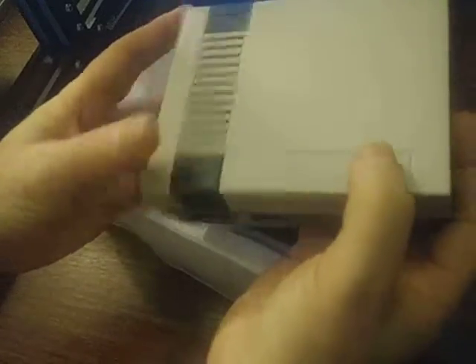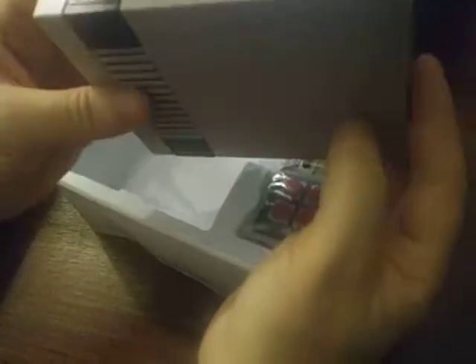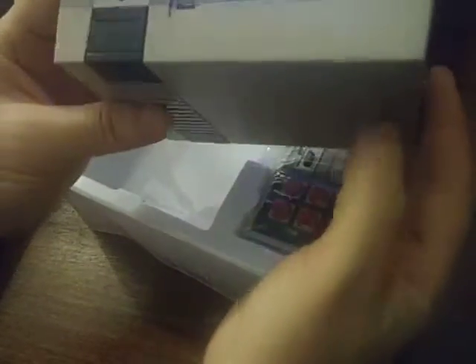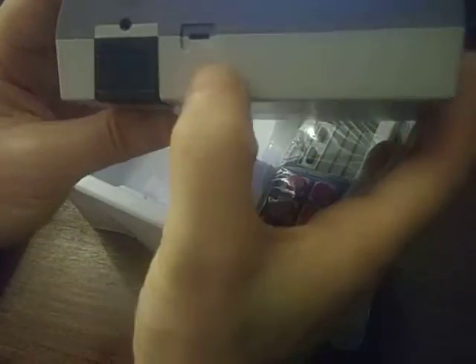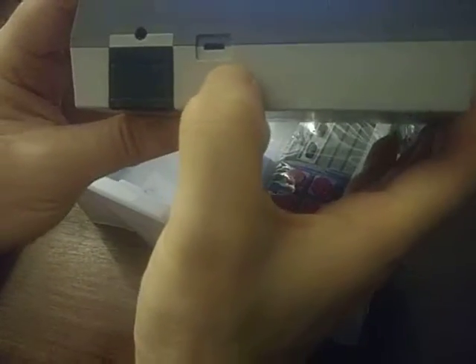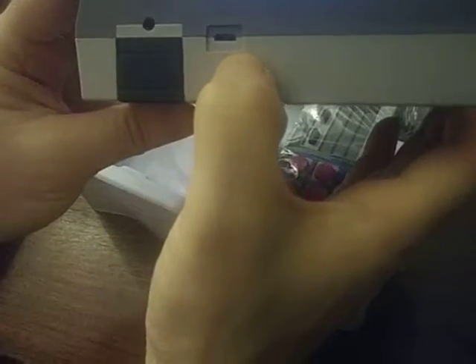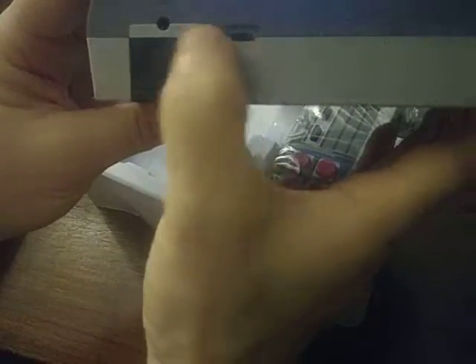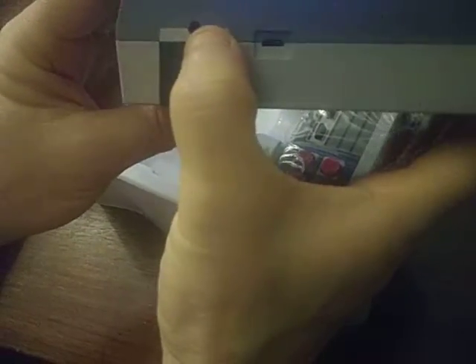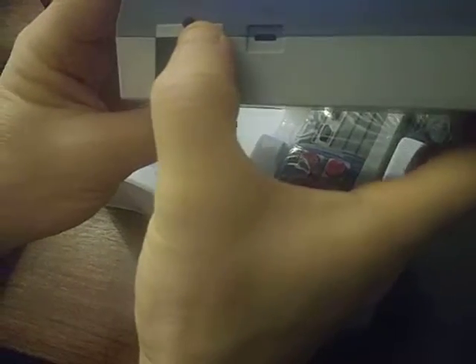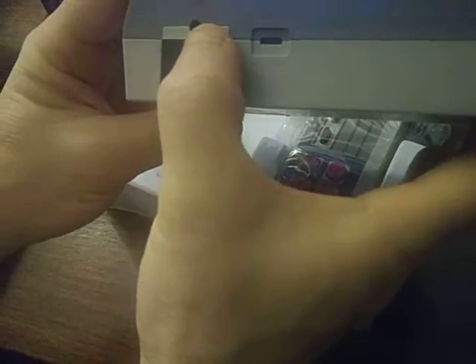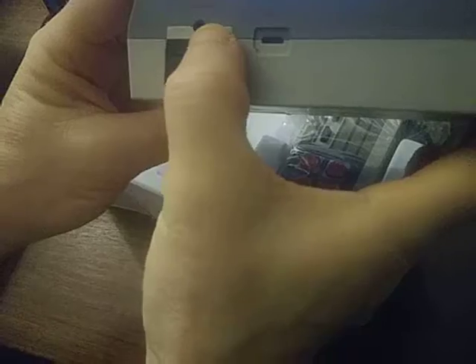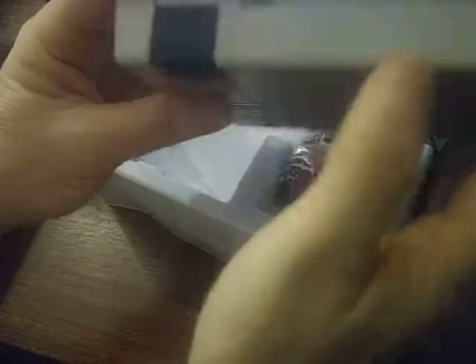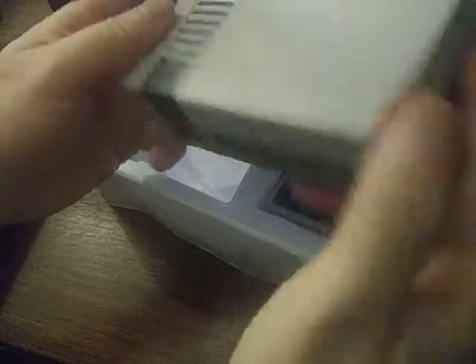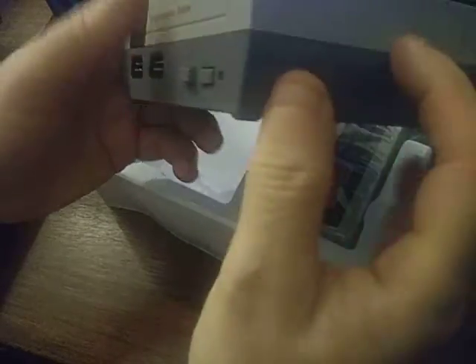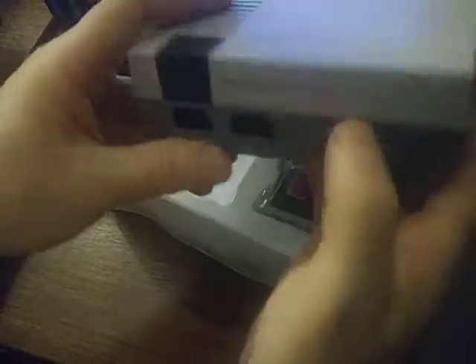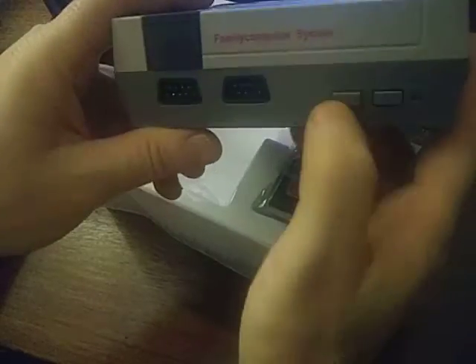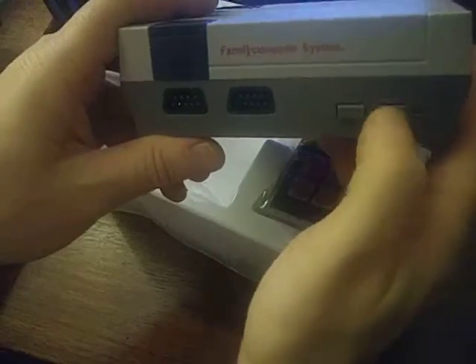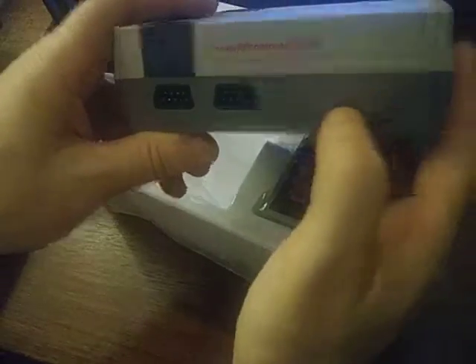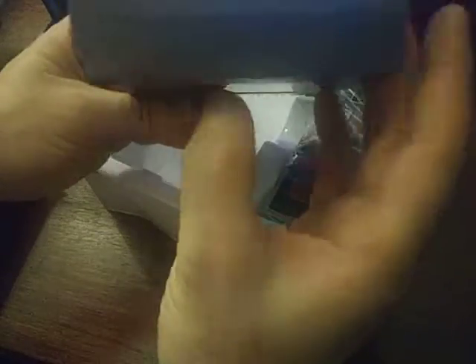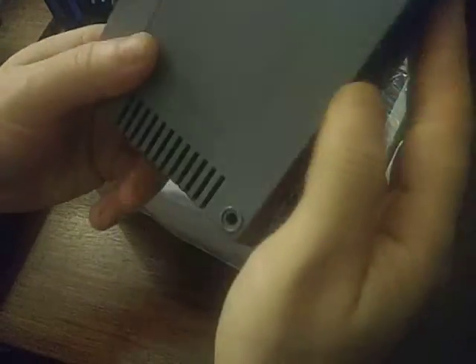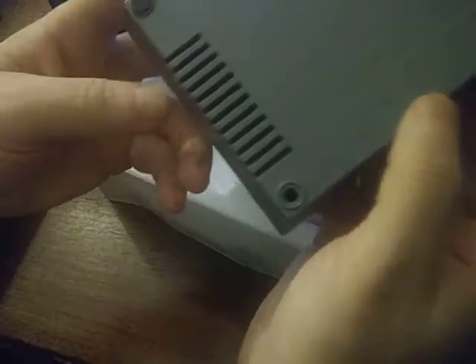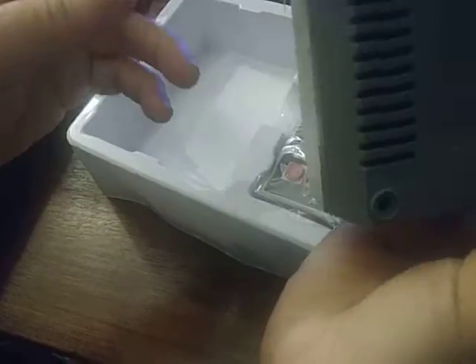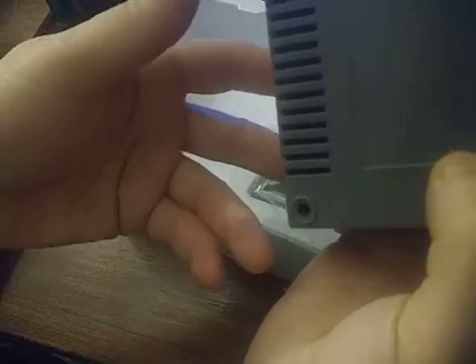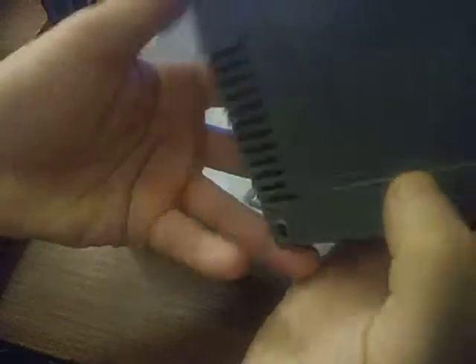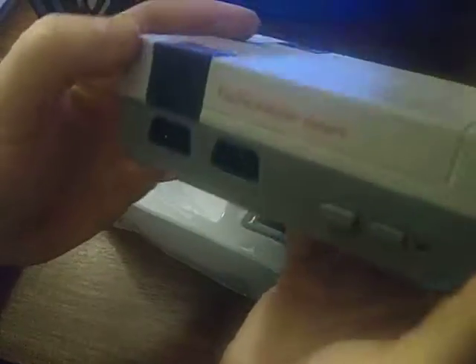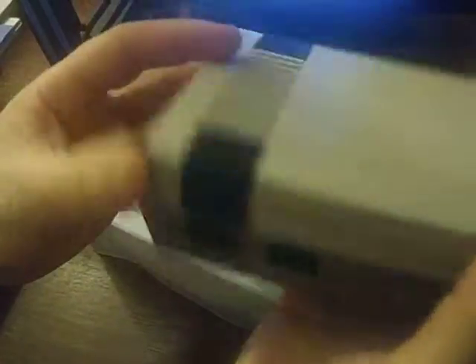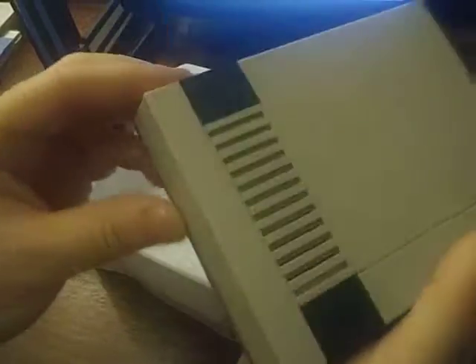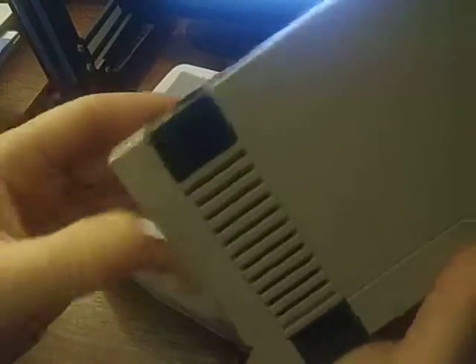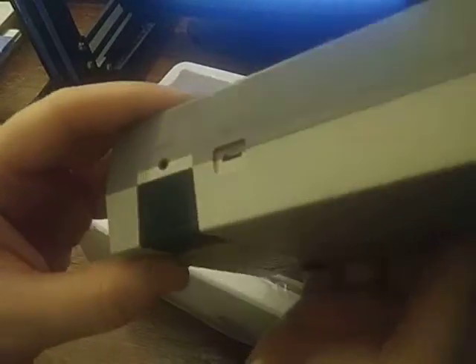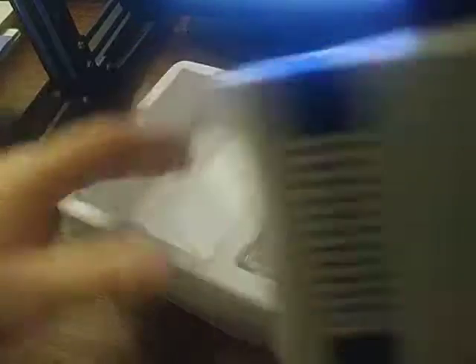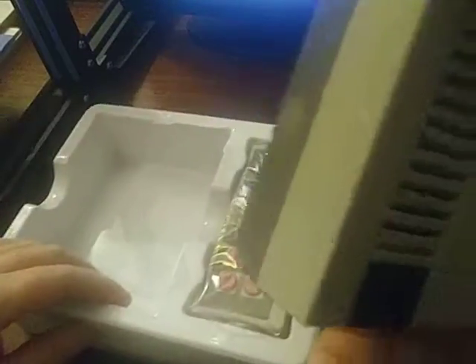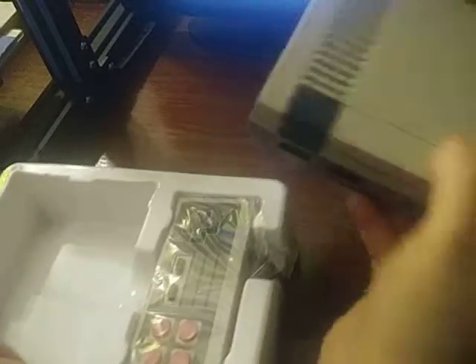This does not open. There's a little plug-in back there — that's where the AV is going to go. Controllers go in the front and I'll have my buttons here. Basically, that's about it.